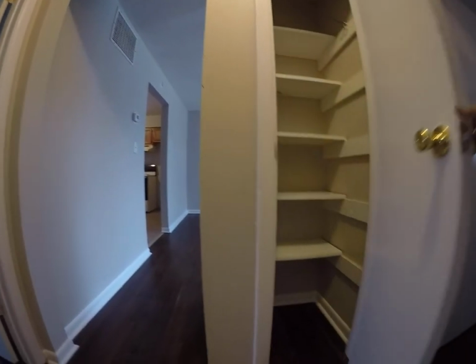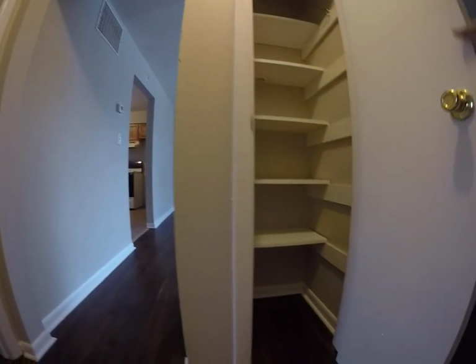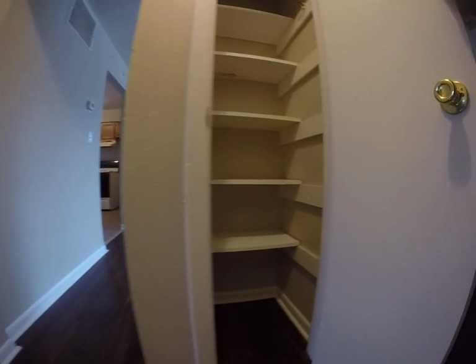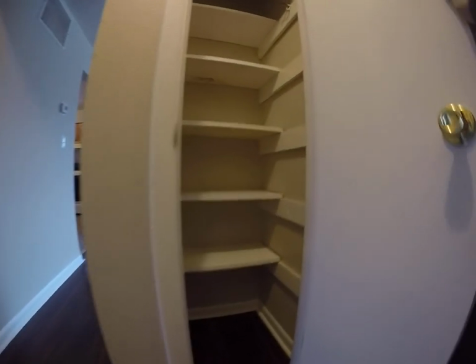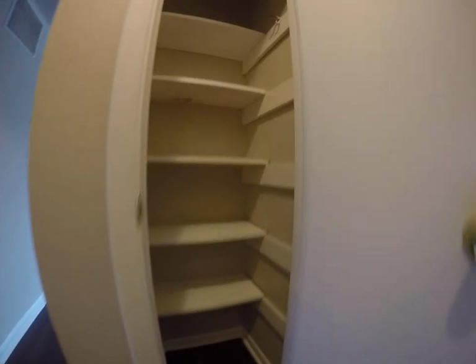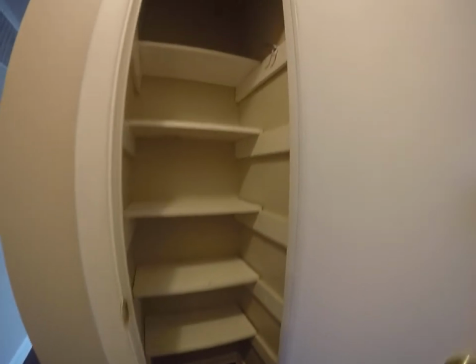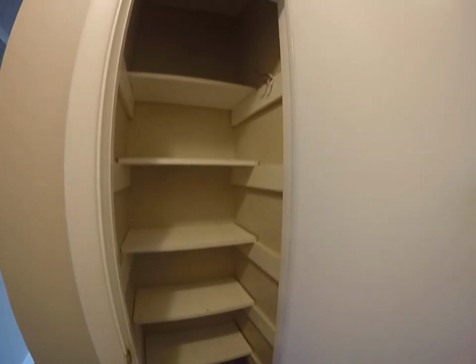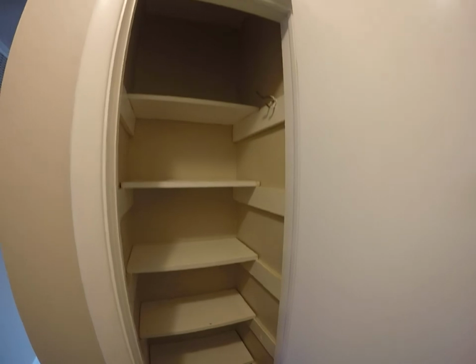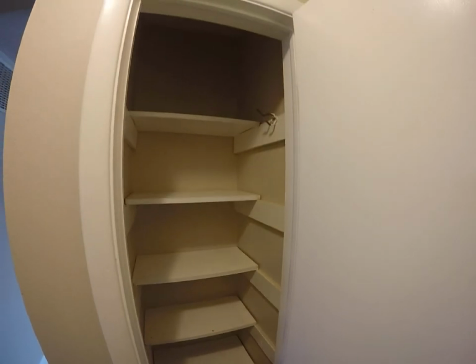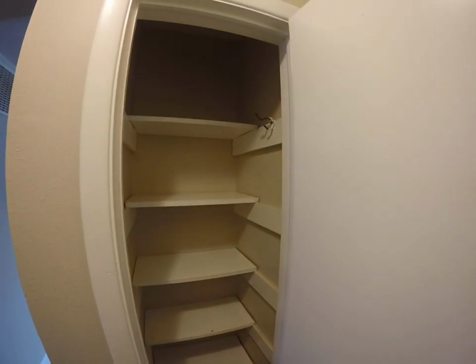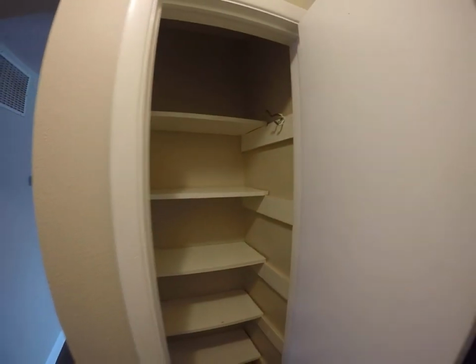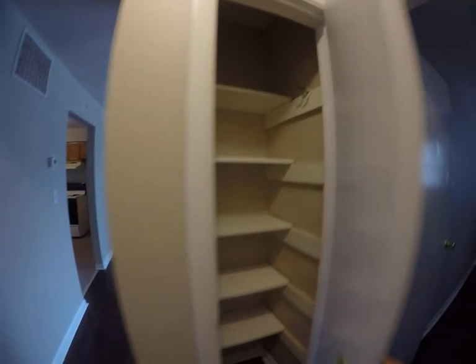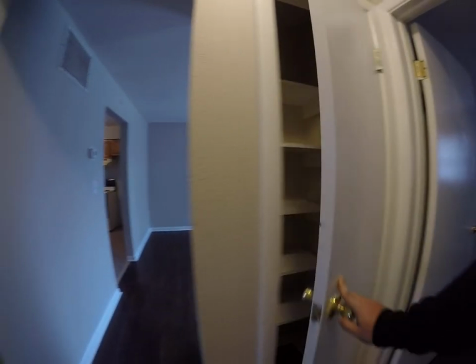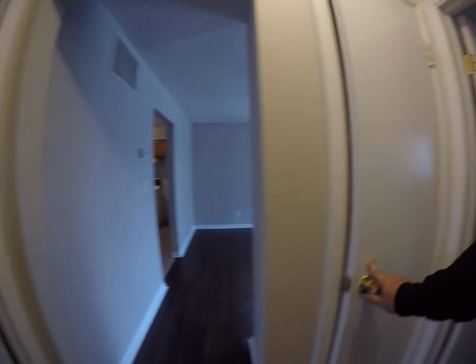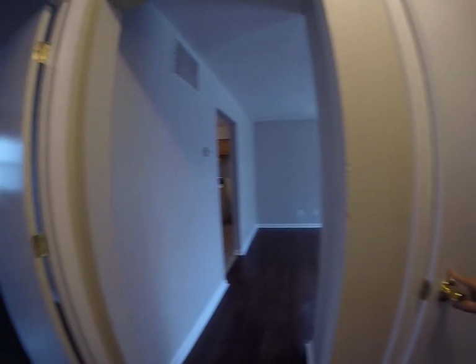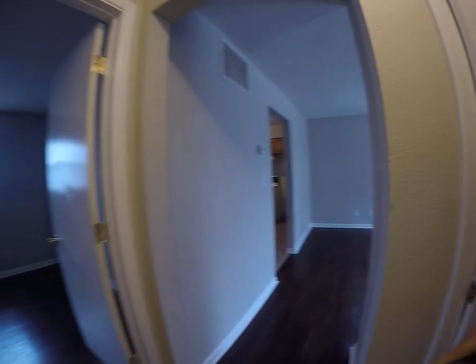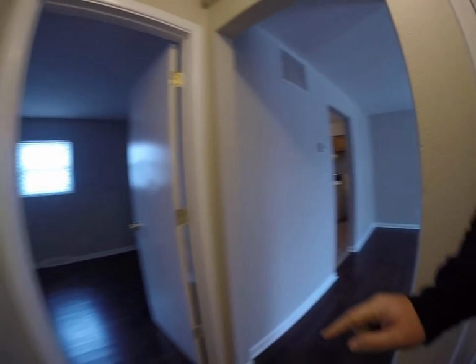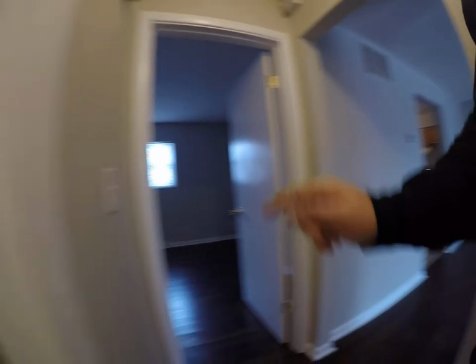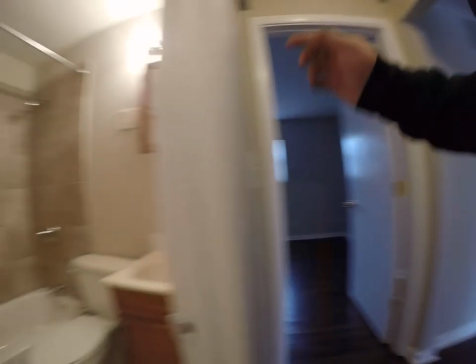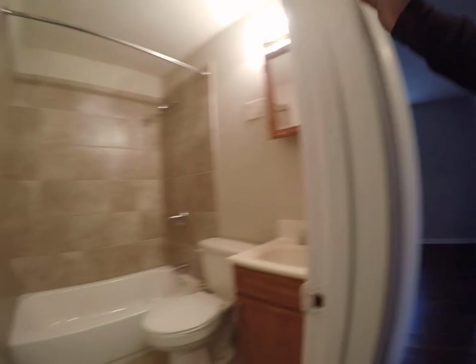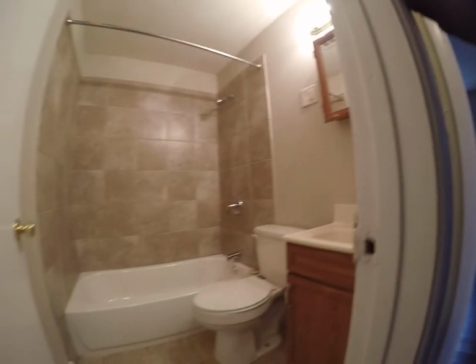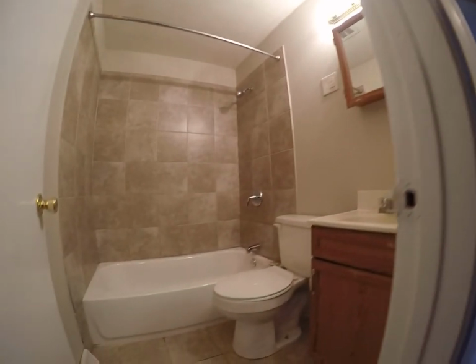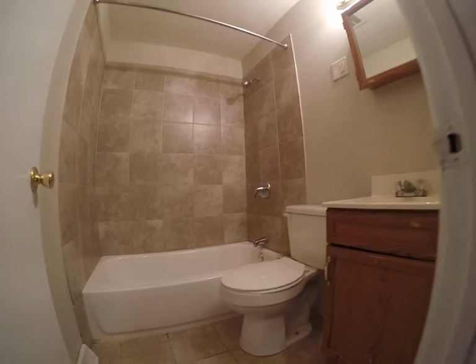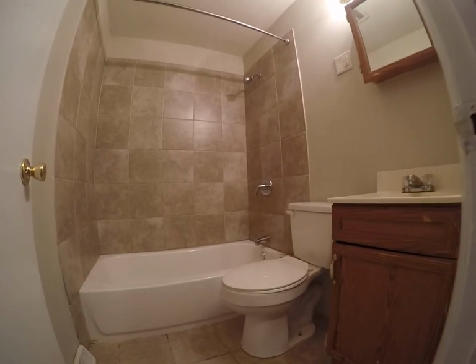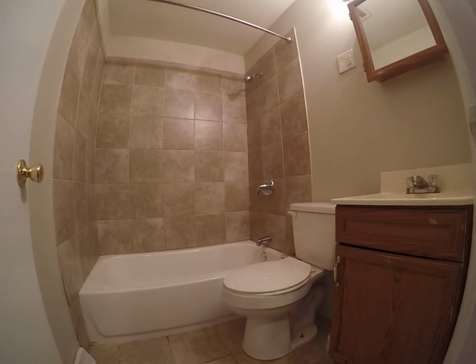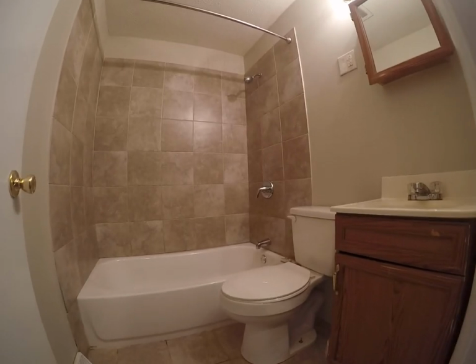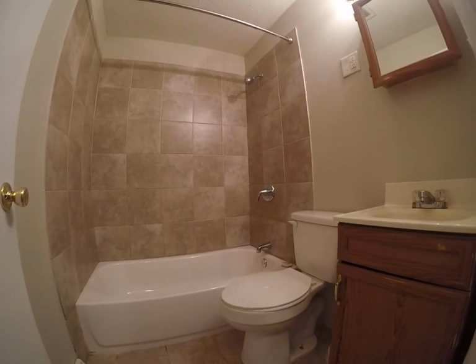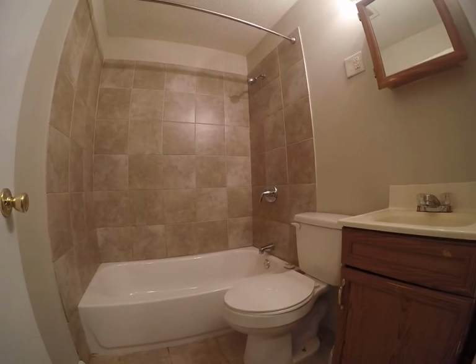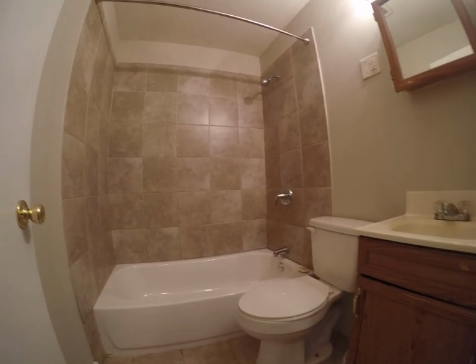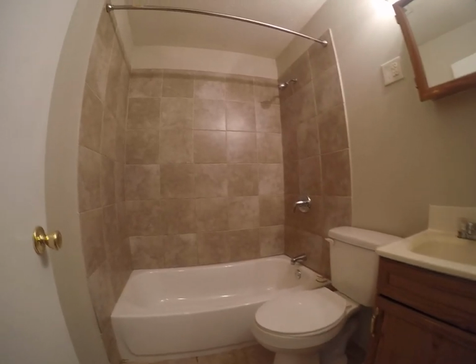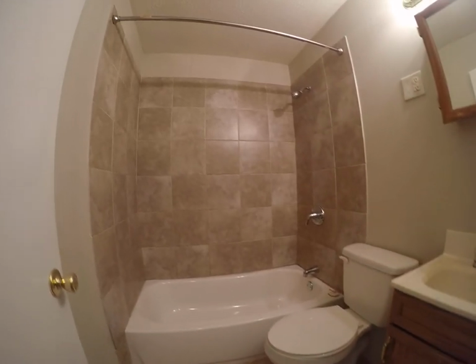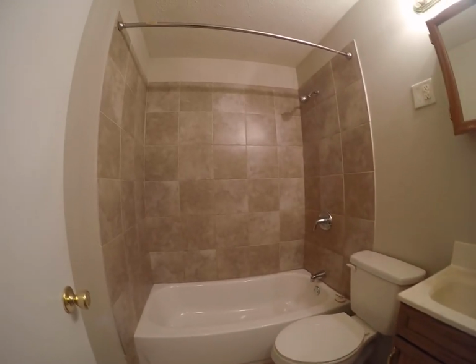Nice closet with built-in shelves here in the hallway. A really nice bathroom — tile floor, tile shower surround.